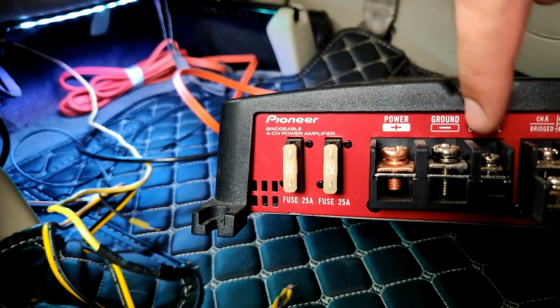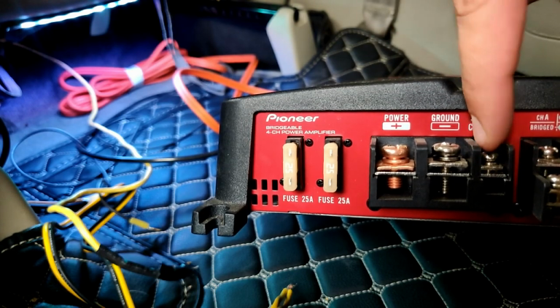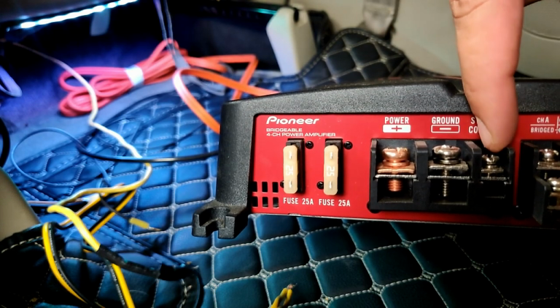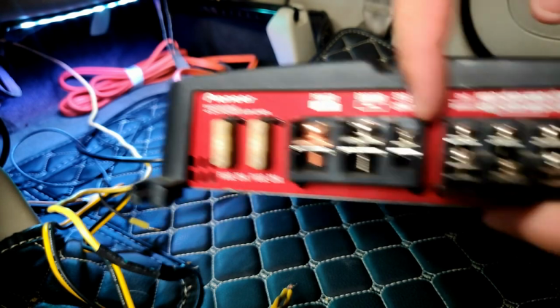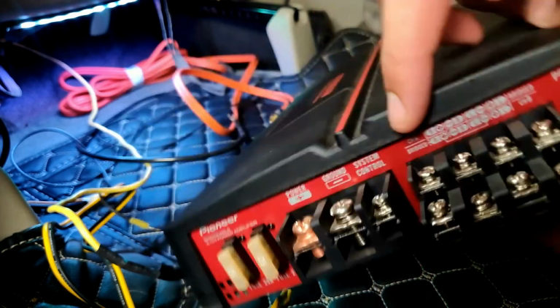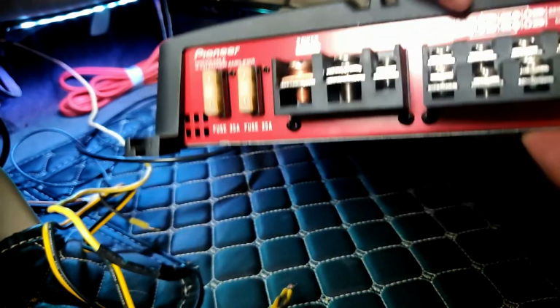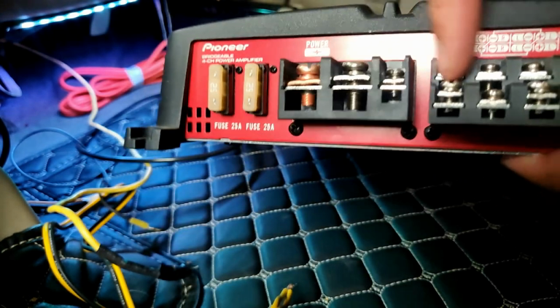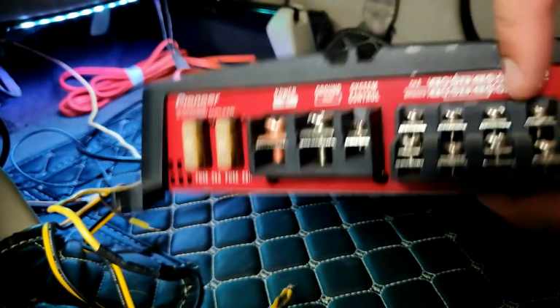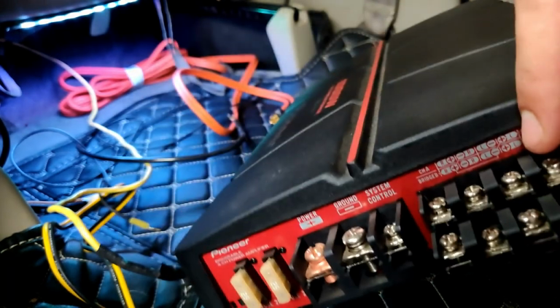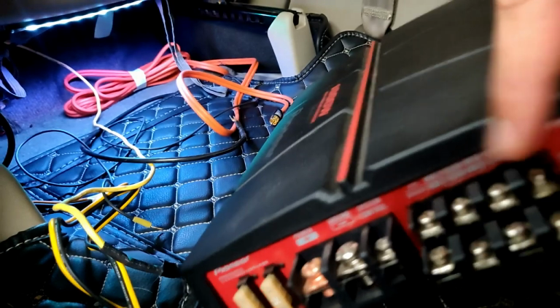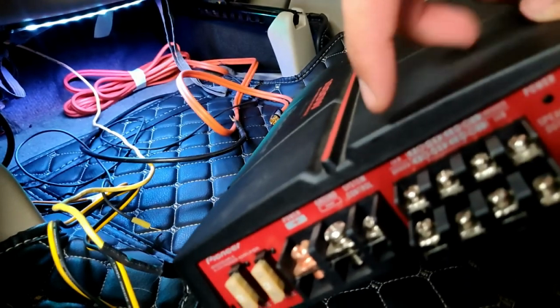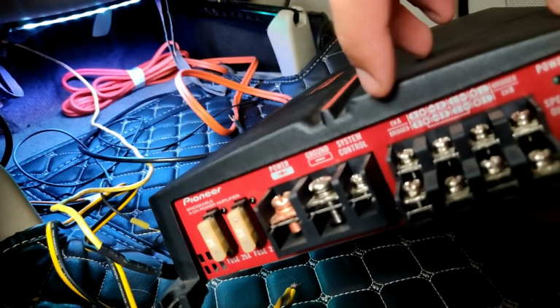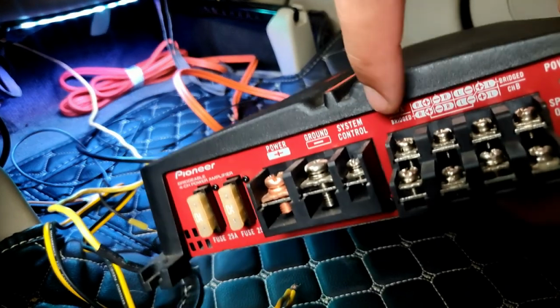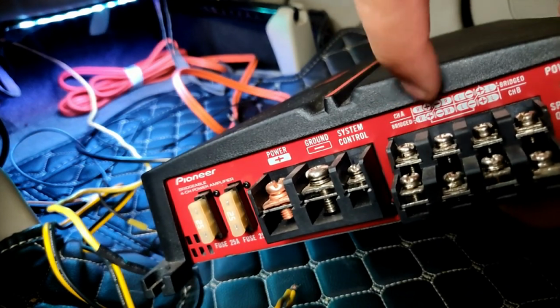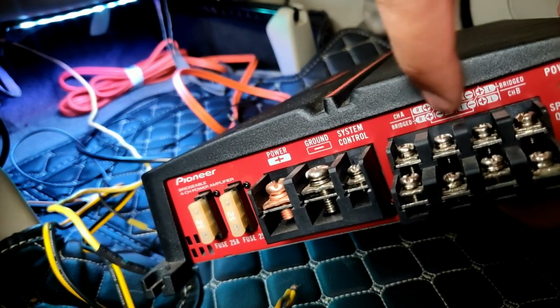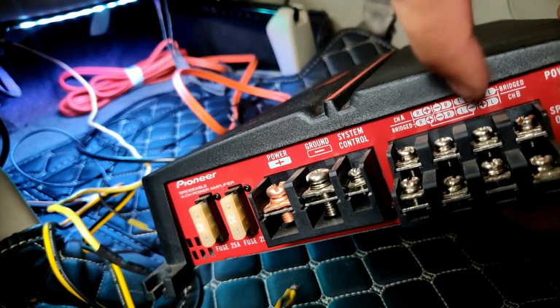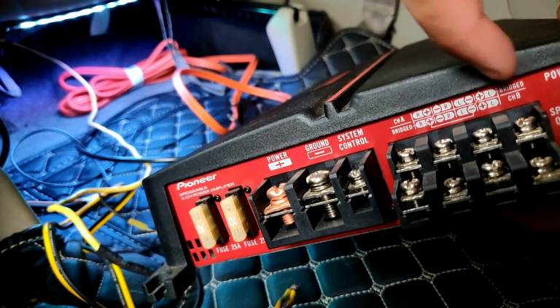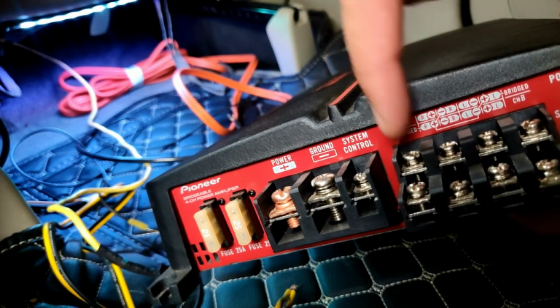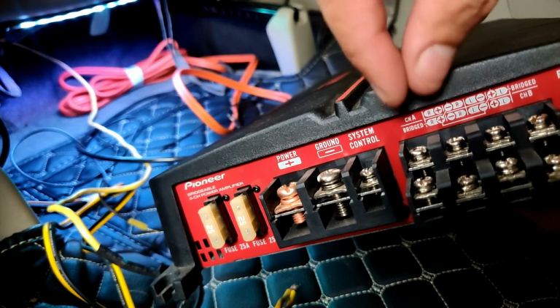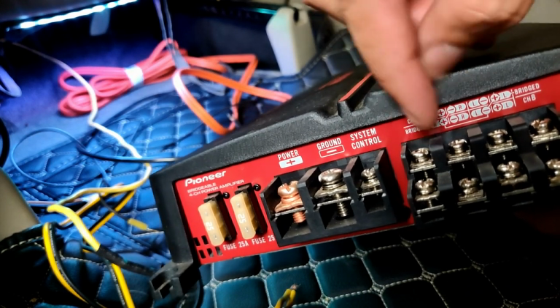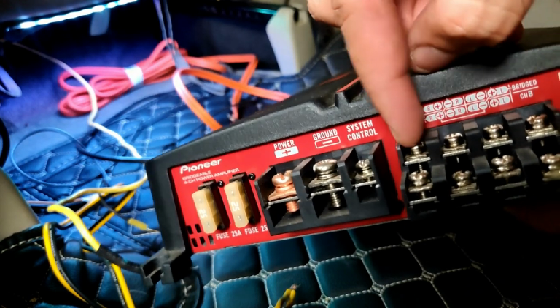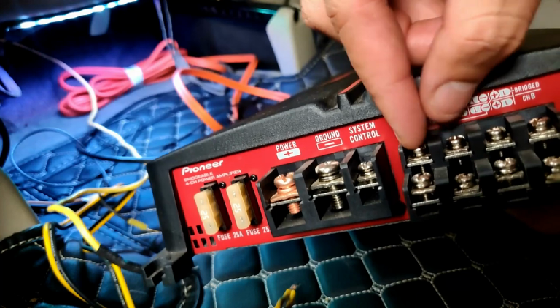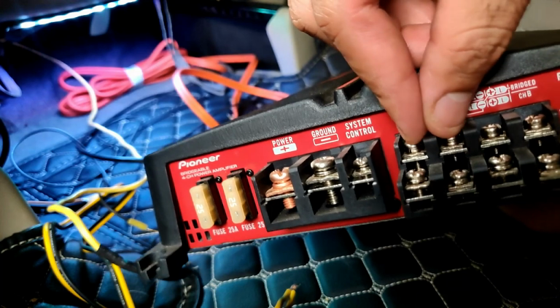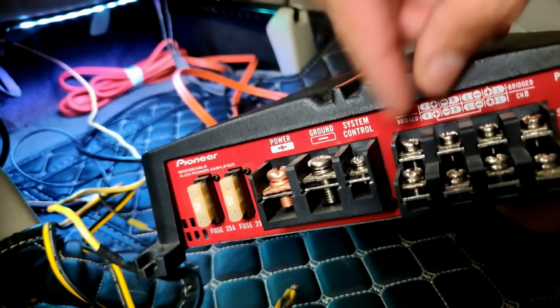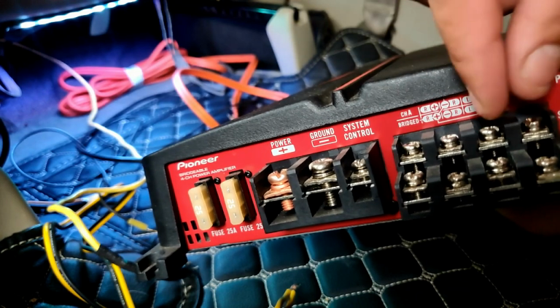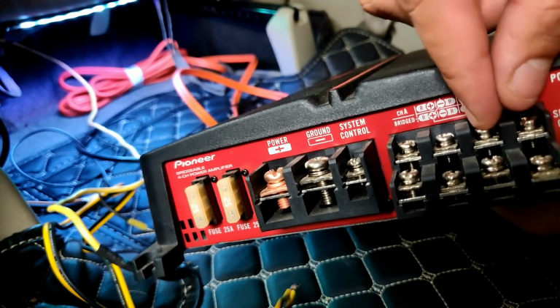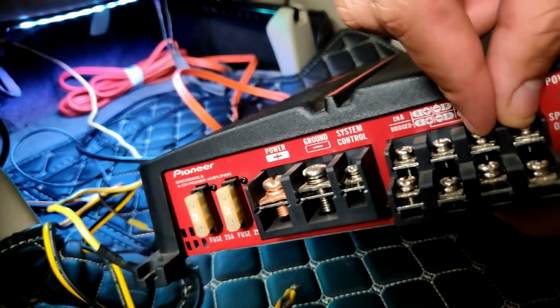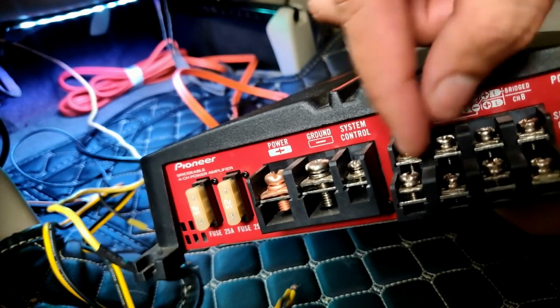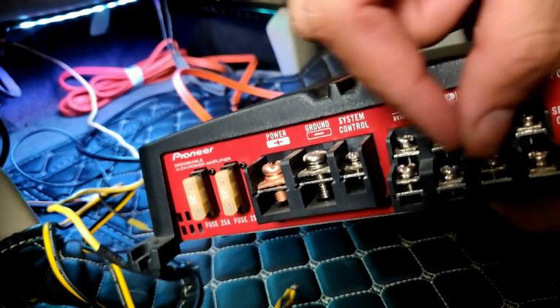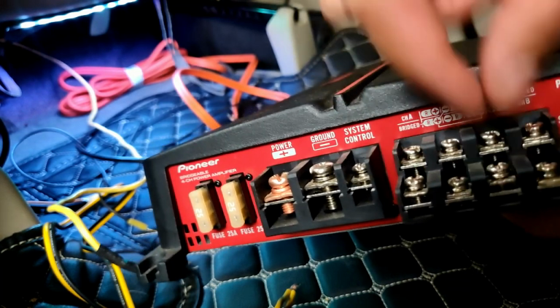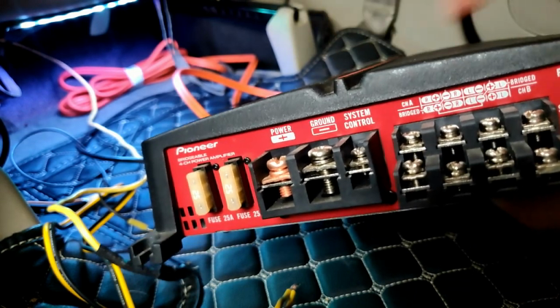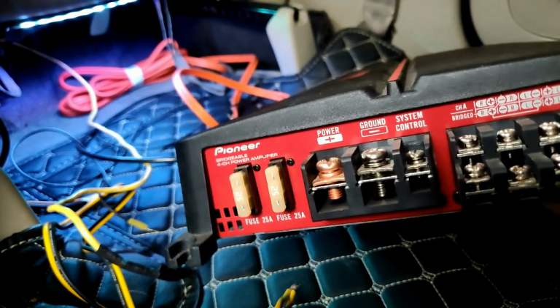These are the speaker inputs. They are marked plus and minus according to all four channels — one positive, one negative per channel: first, second, third, fourth likewise.